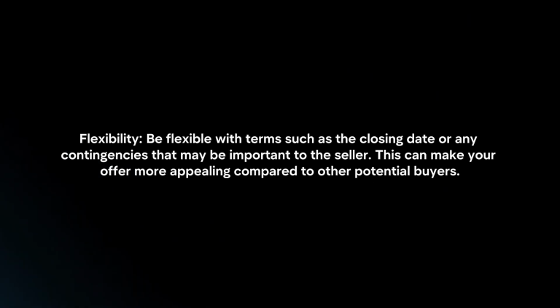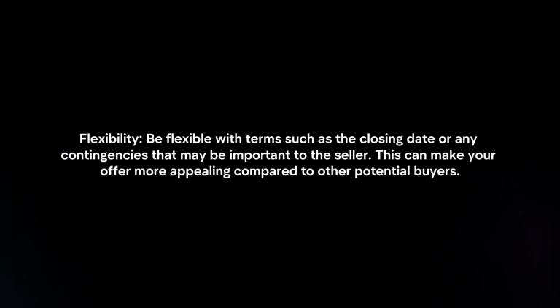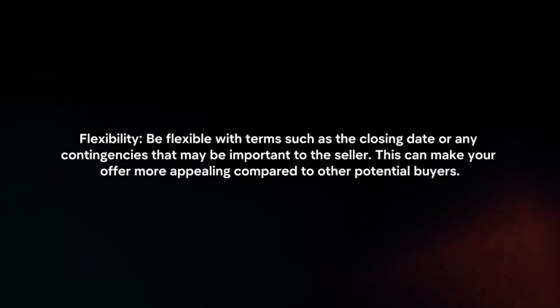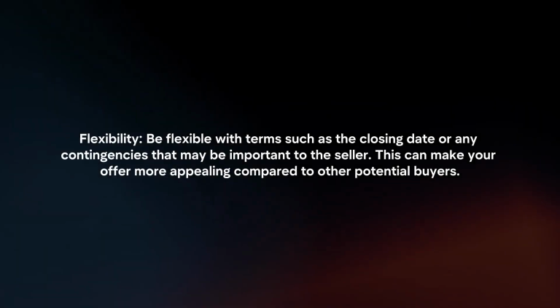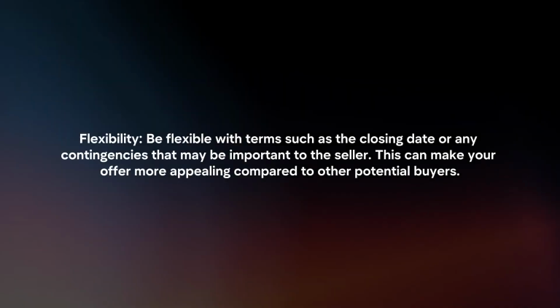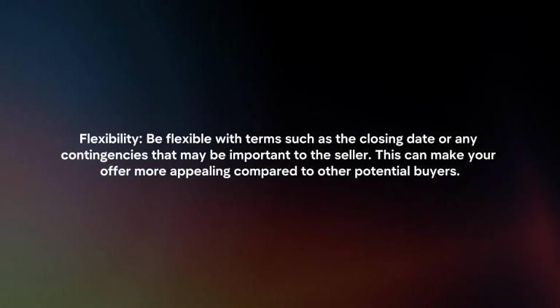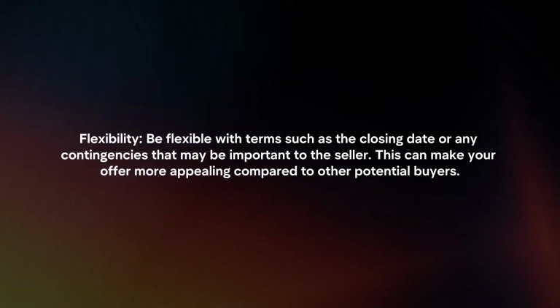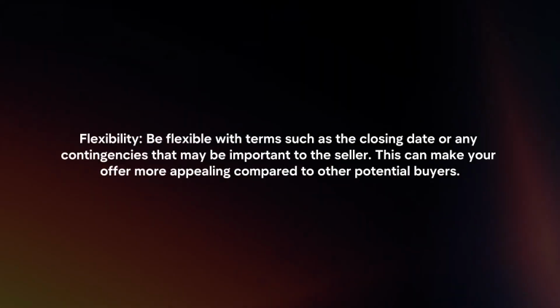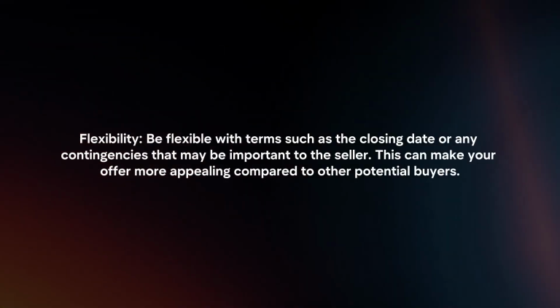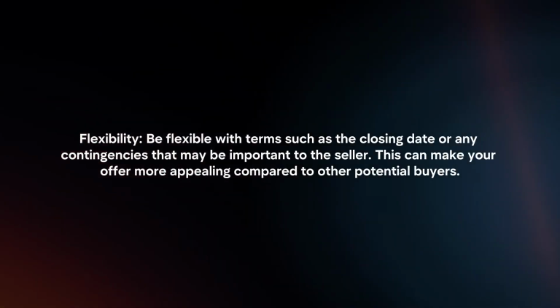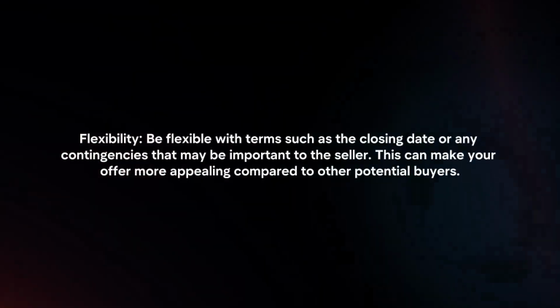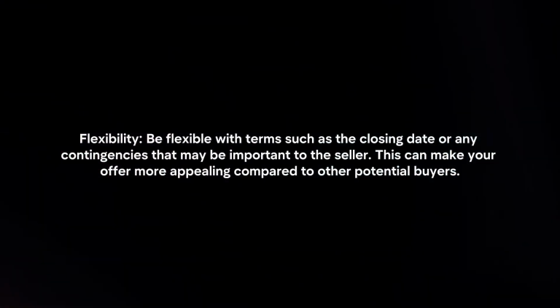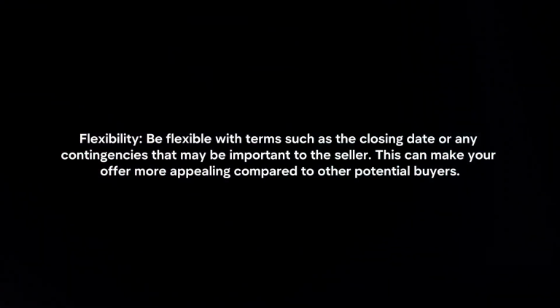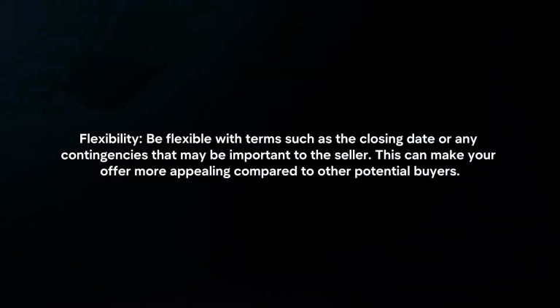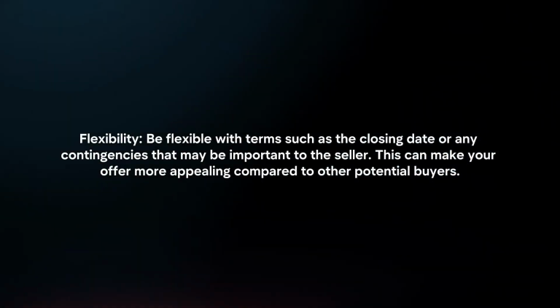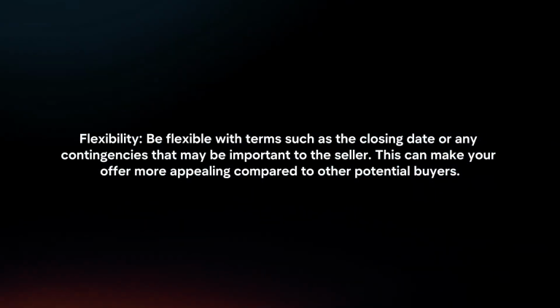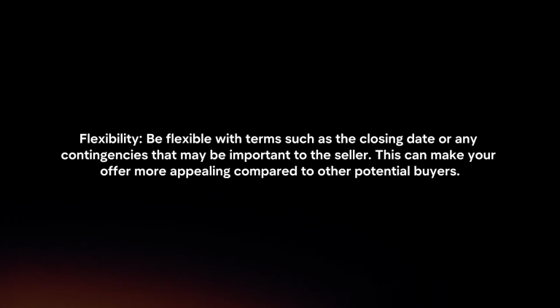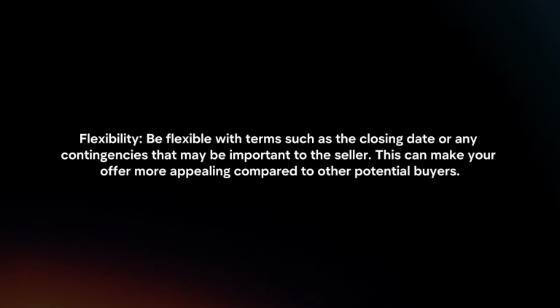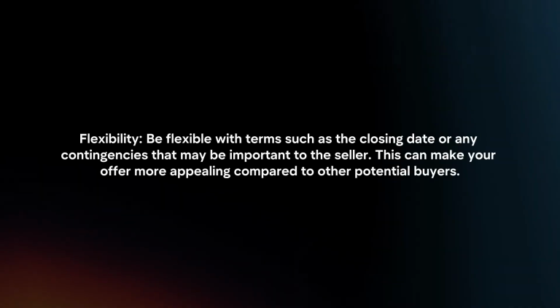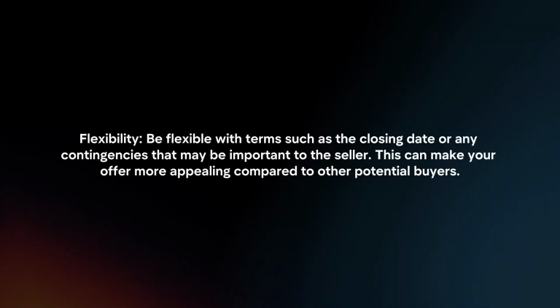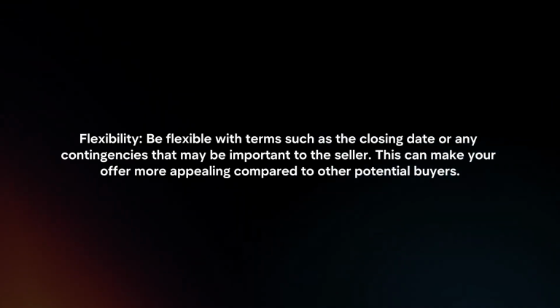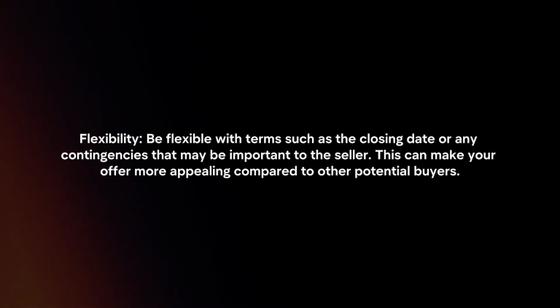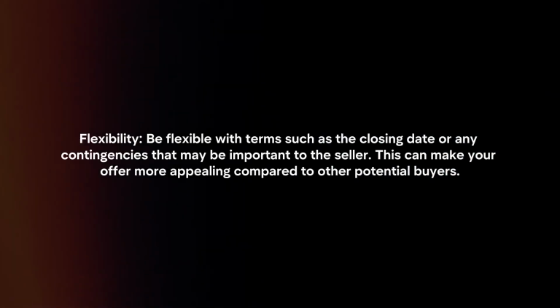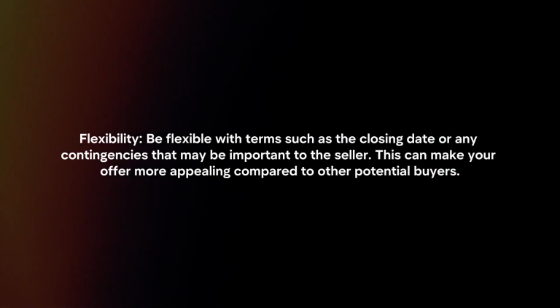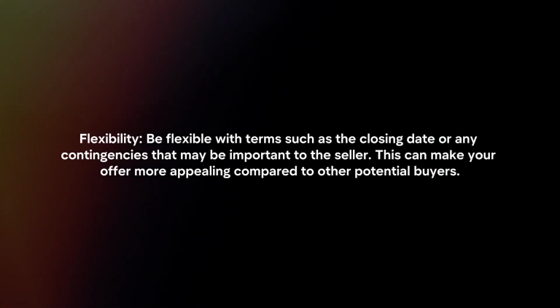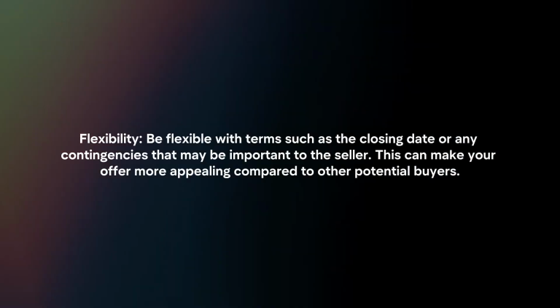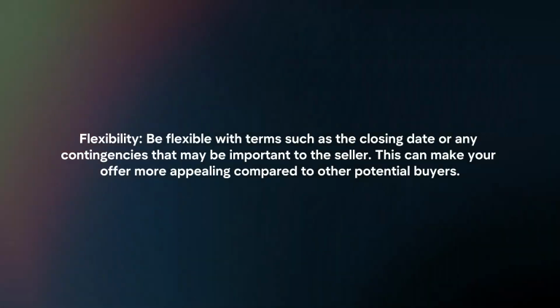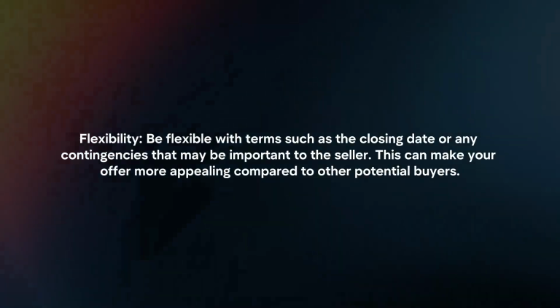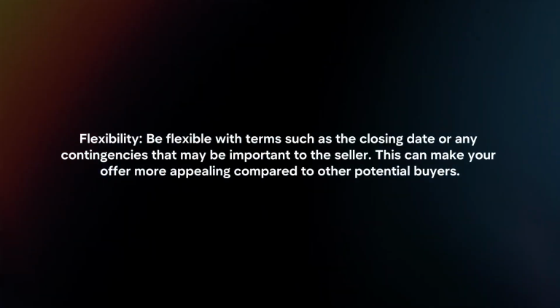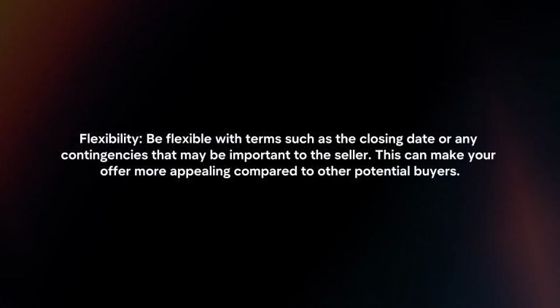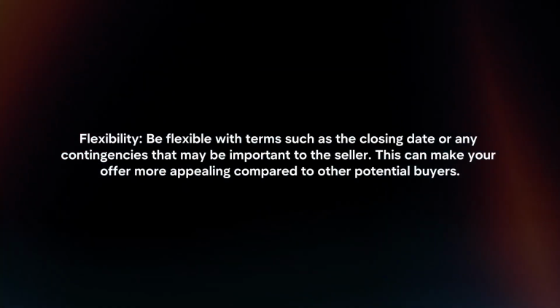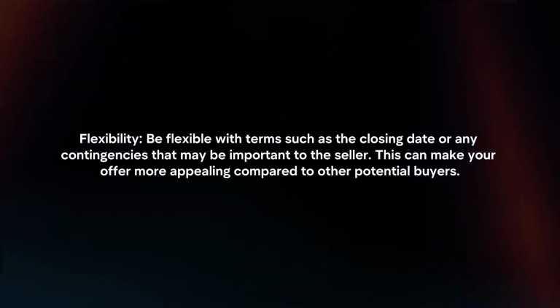Flexibility. Be flexible with terms such as the closing date or any contingencies that may be important to the seller. This can make your offer more appealing compared to other potential buyers.